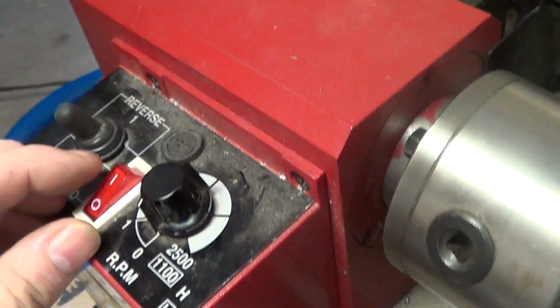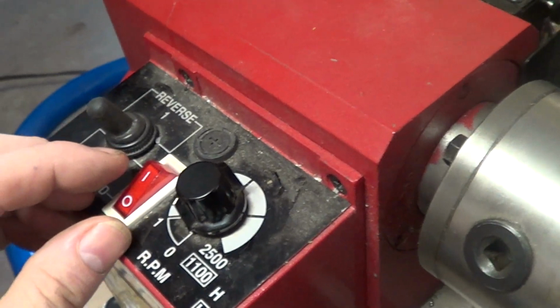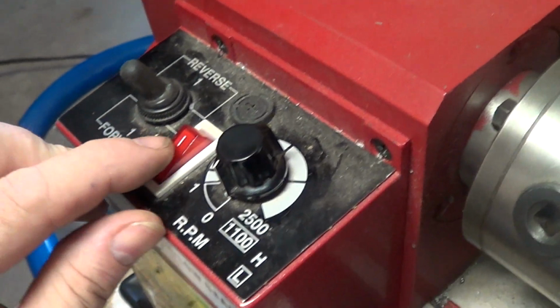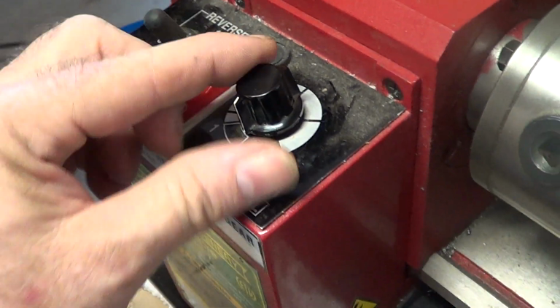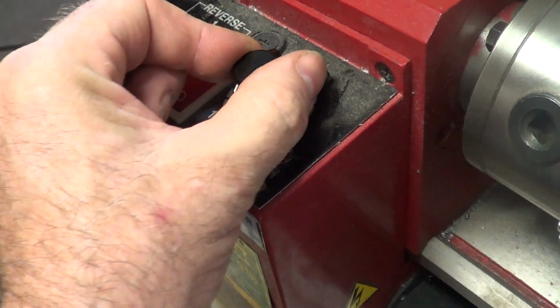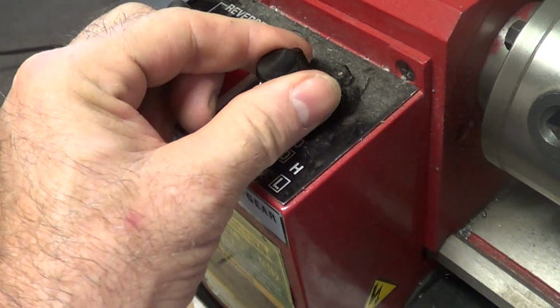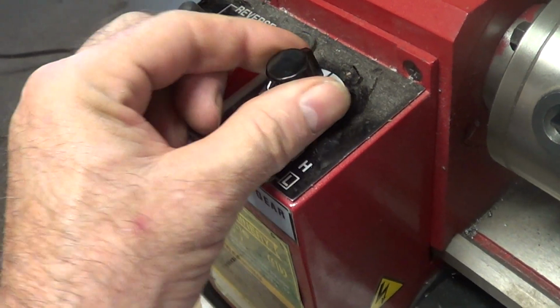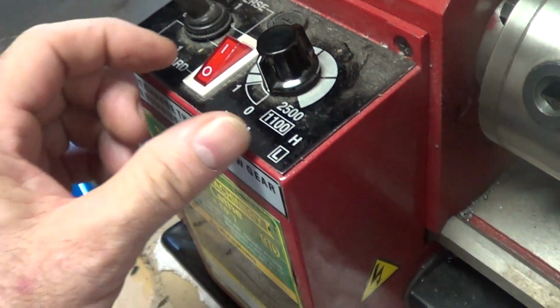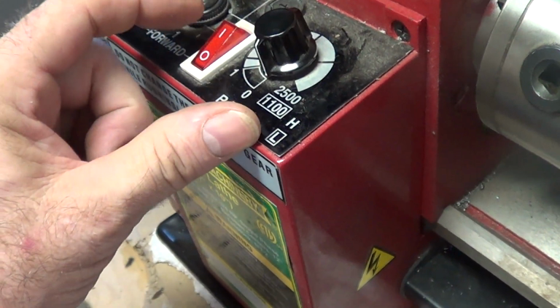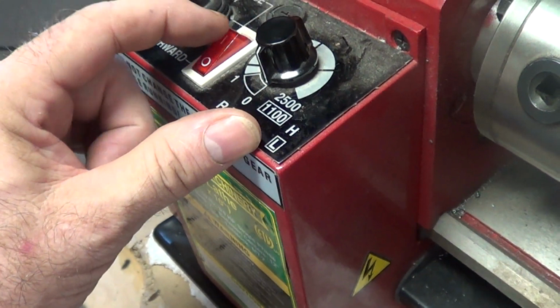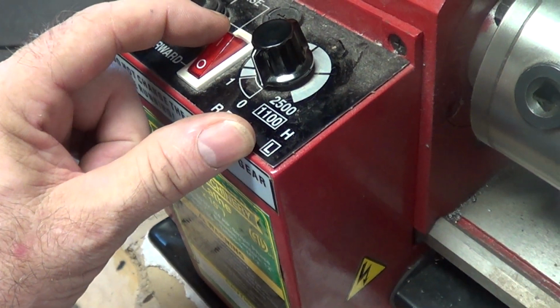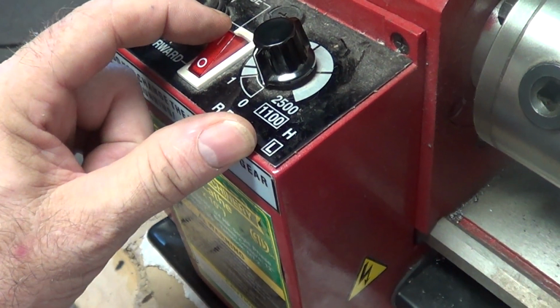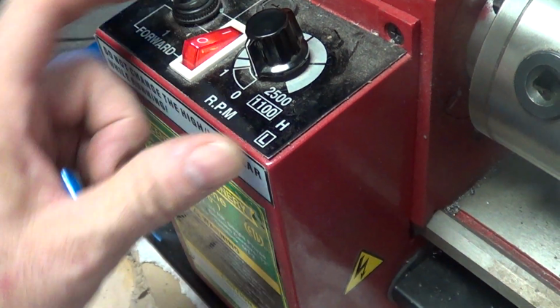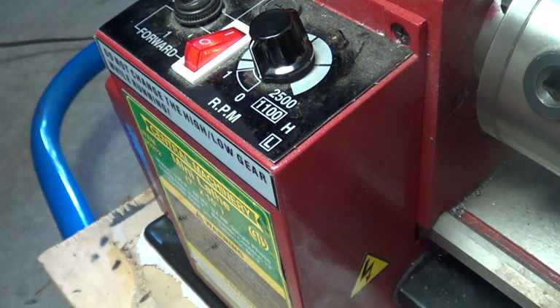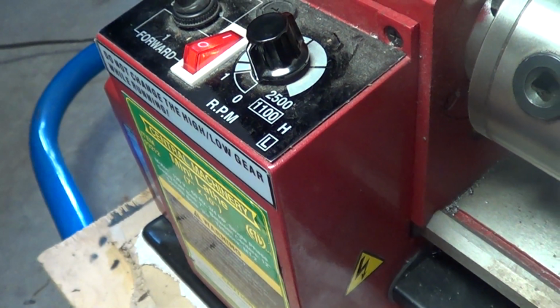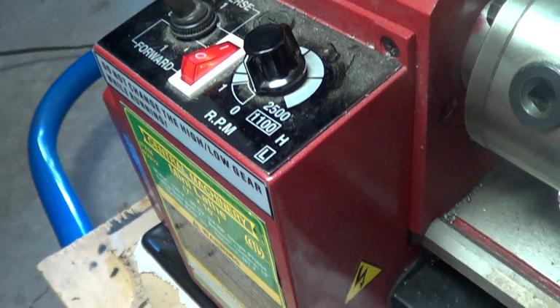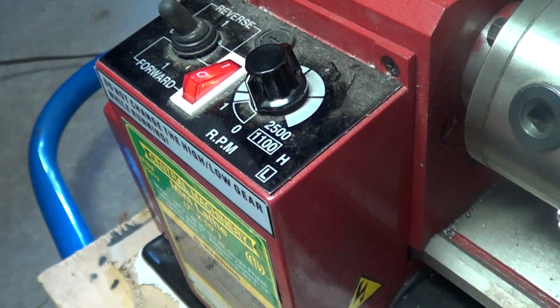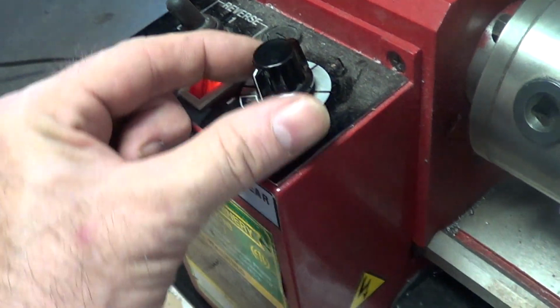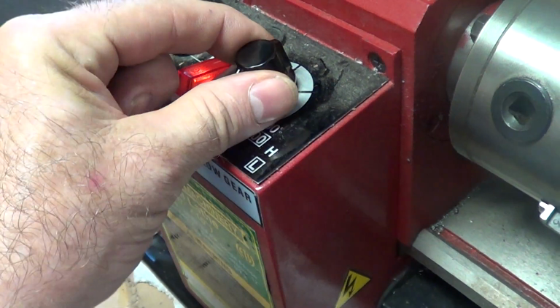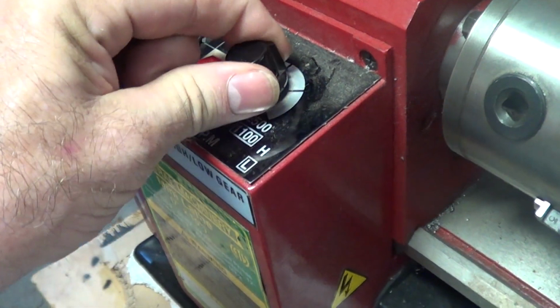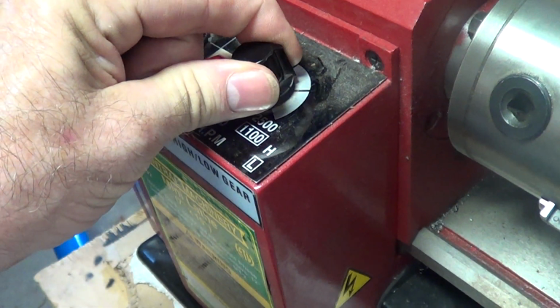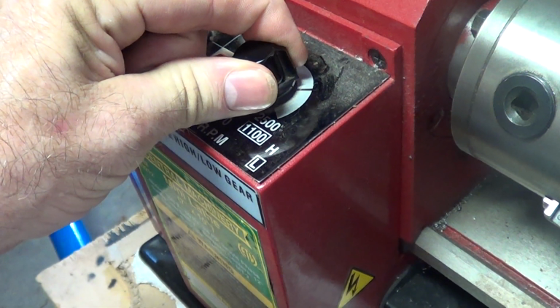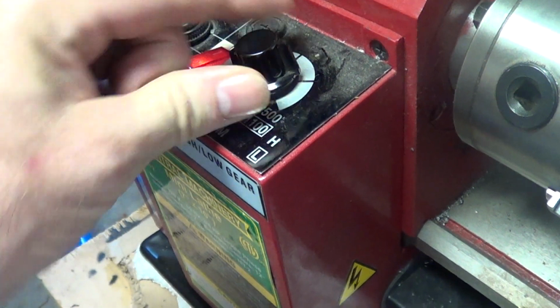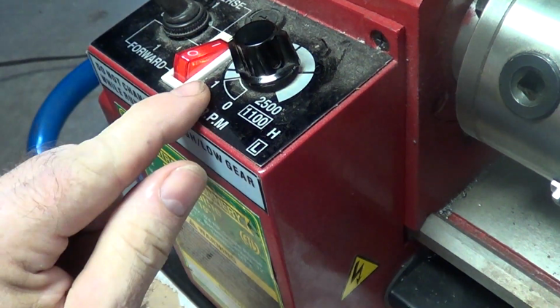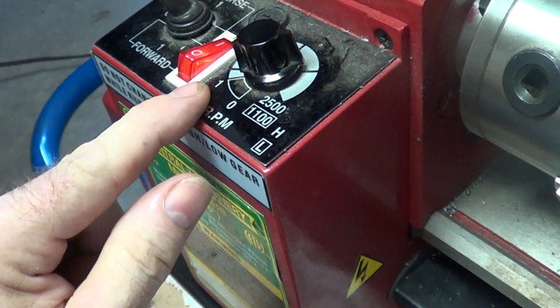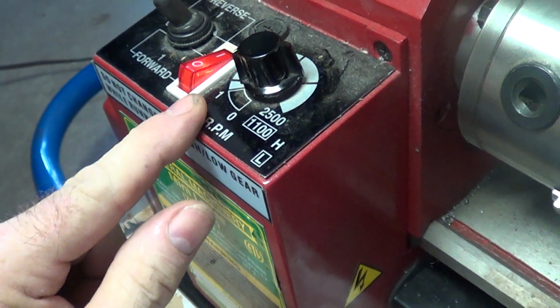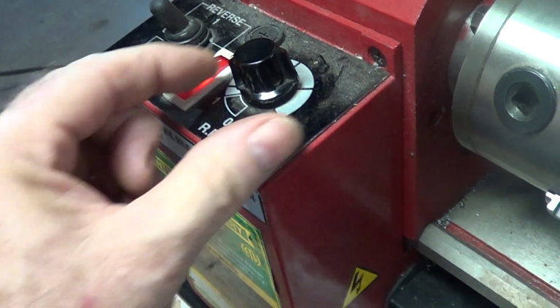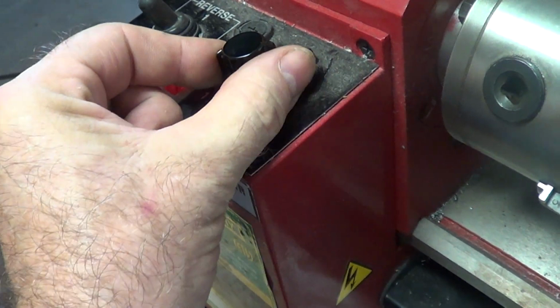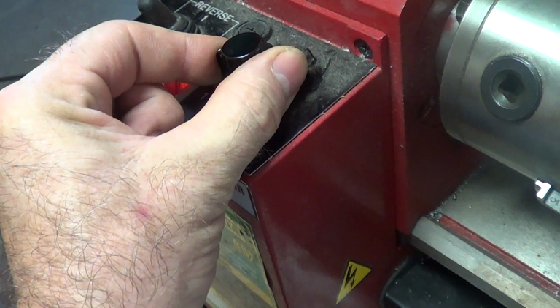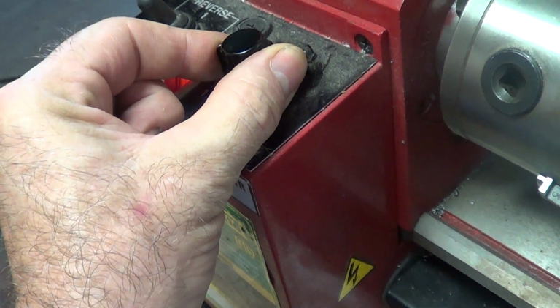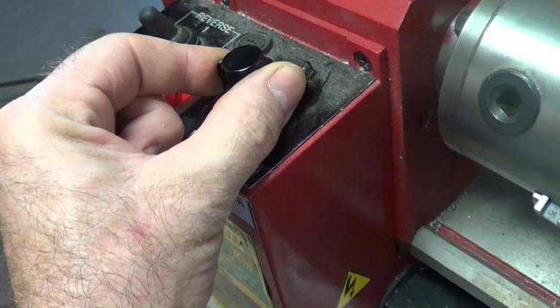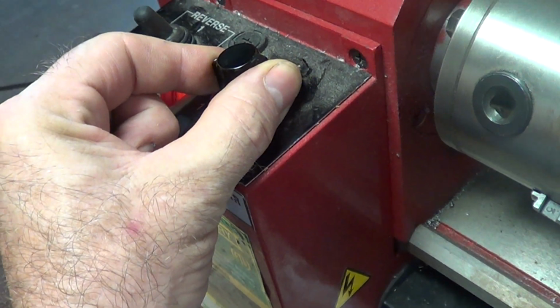The way this works is you turn the speed all the way down and you turn it on. You have to slowly turn it on to get it to start. There's a delay.